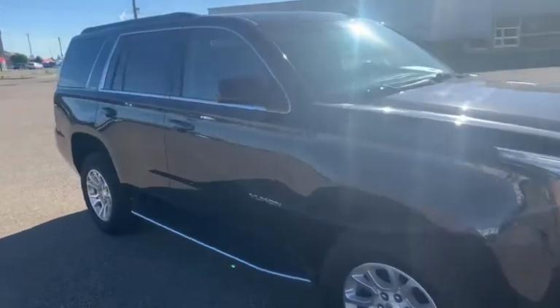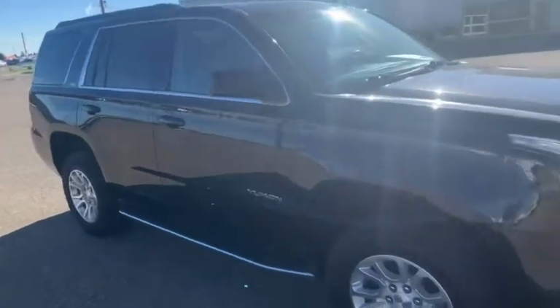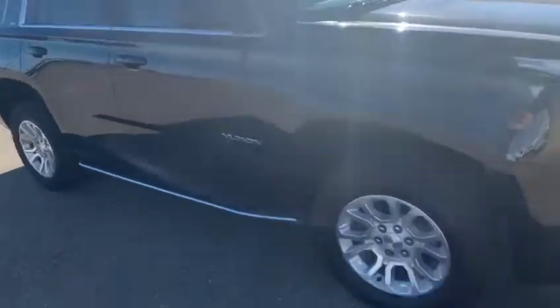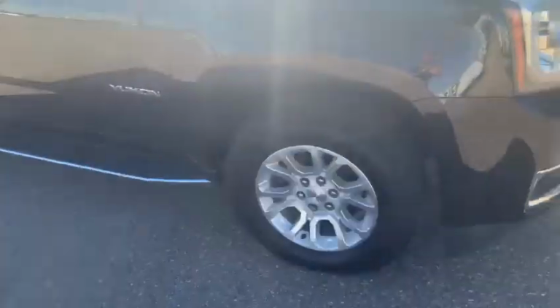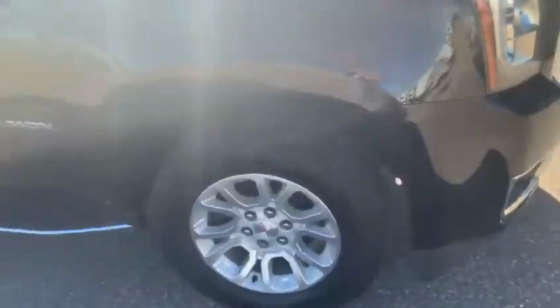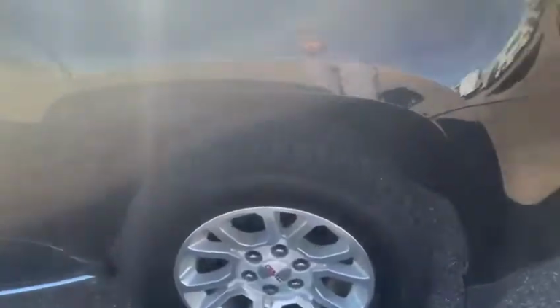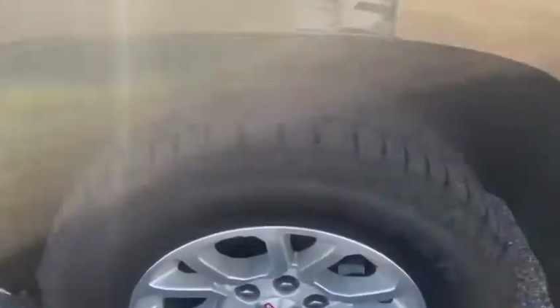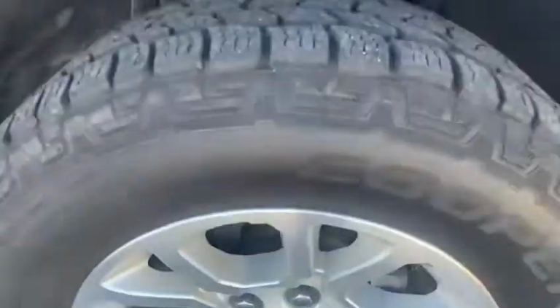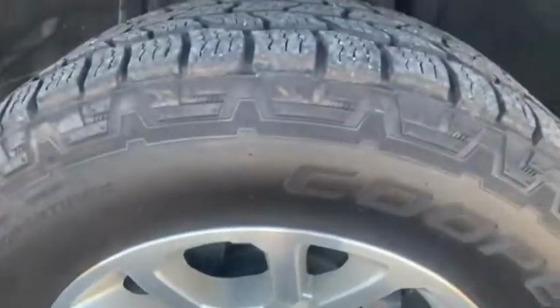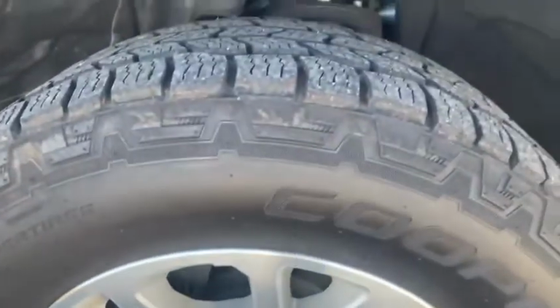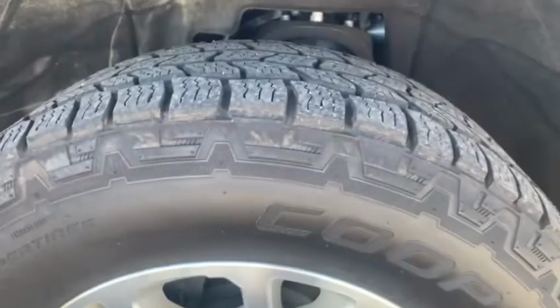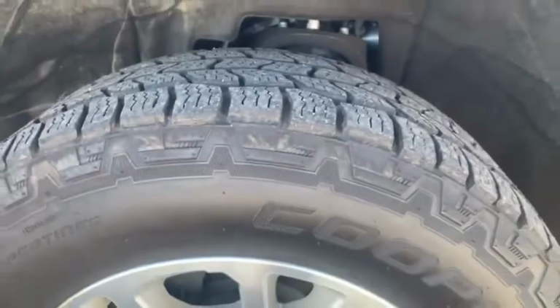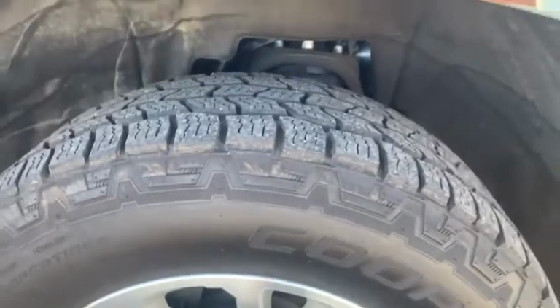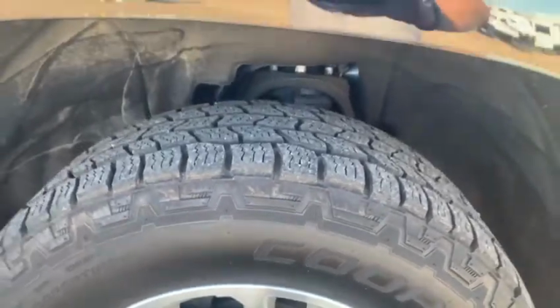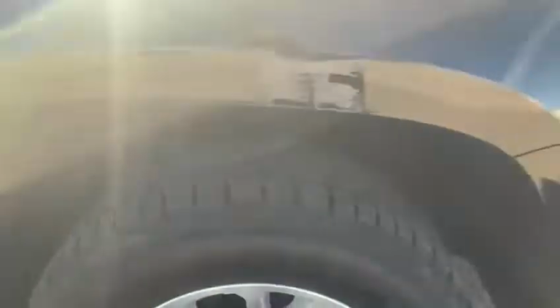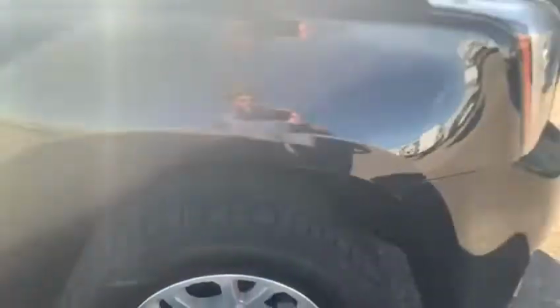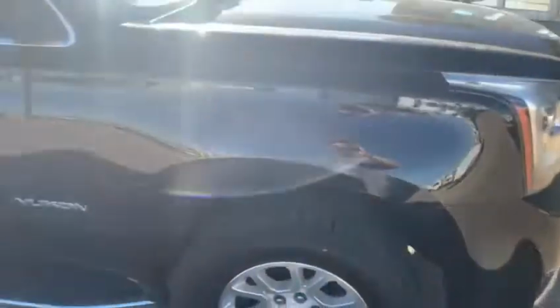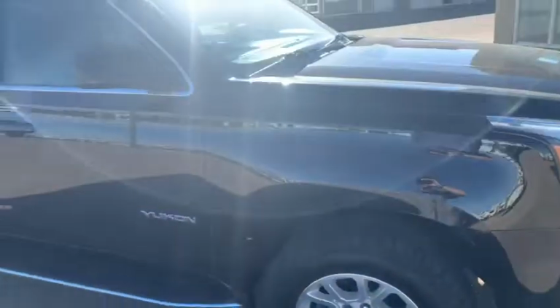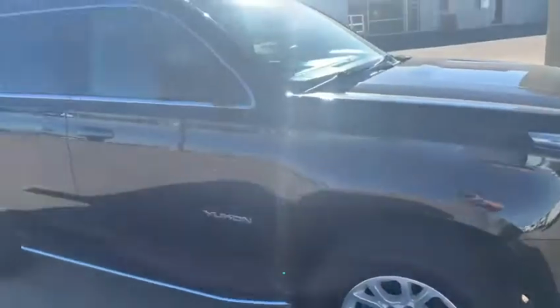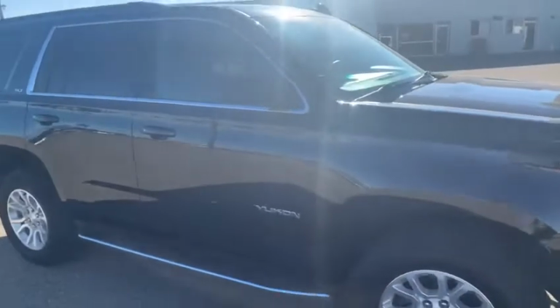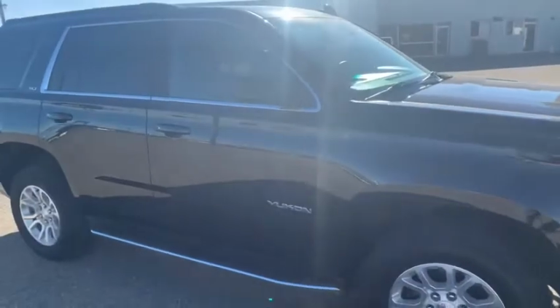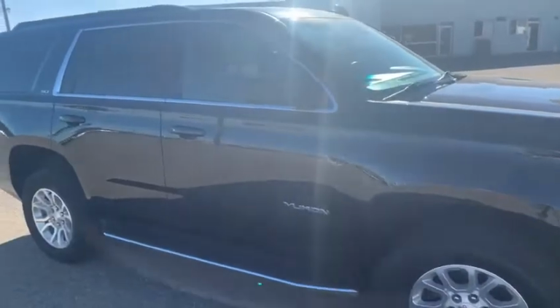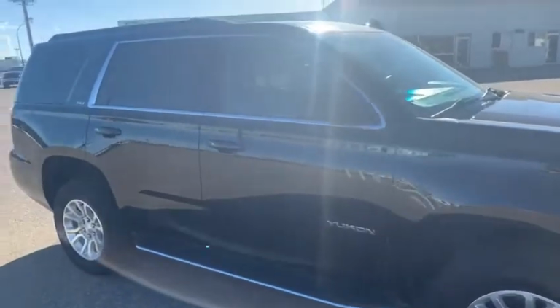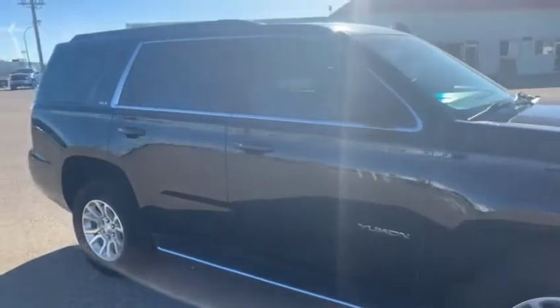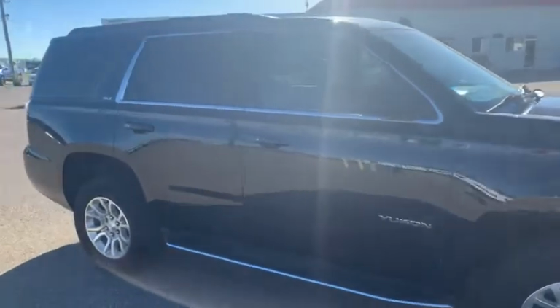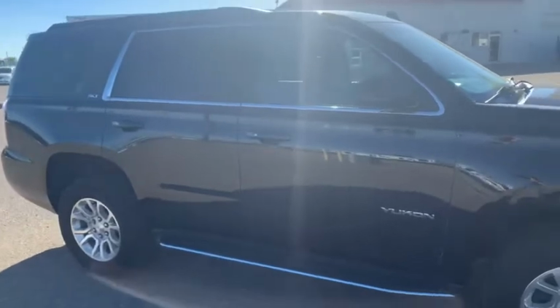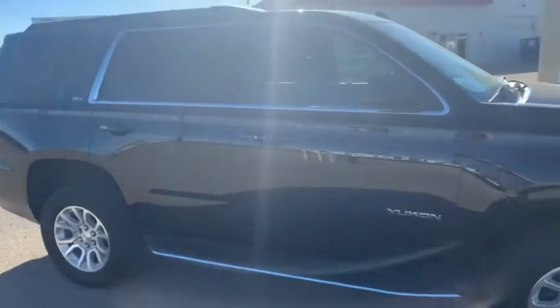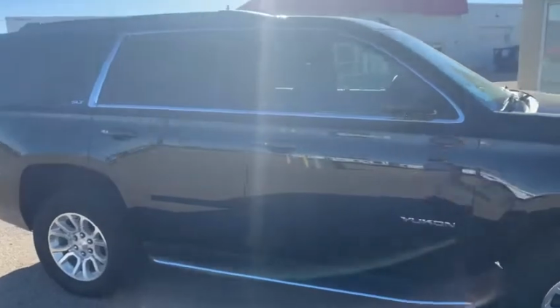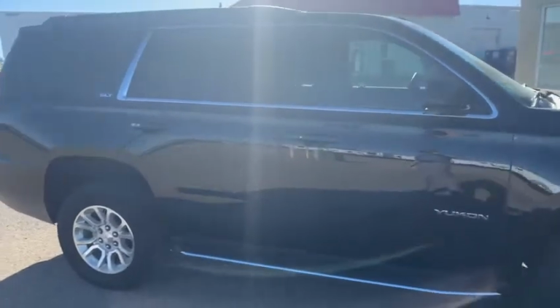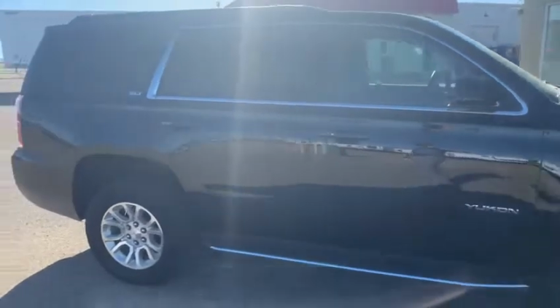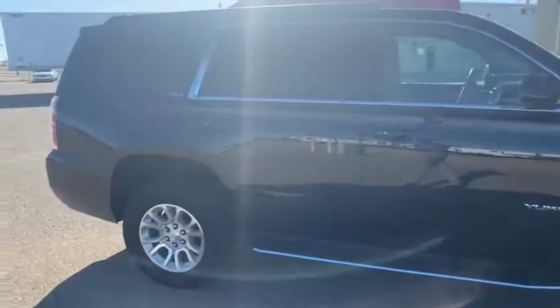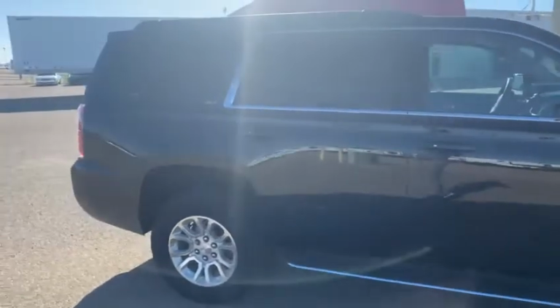Tires have great tread on them. All-season tires will treat you good in any road conditions. You have the tinted rear windows and running boards.